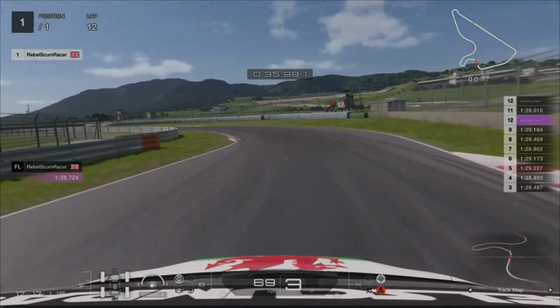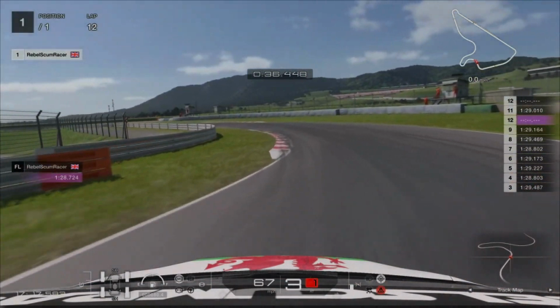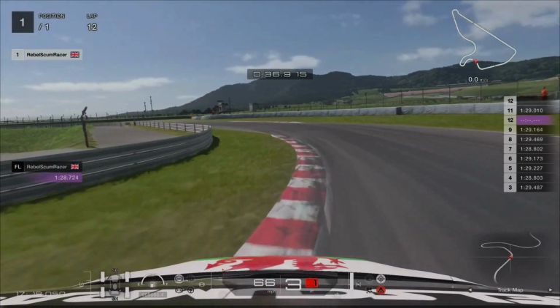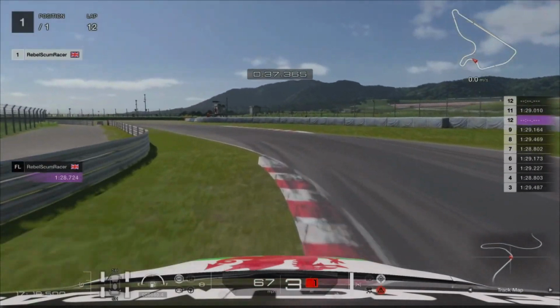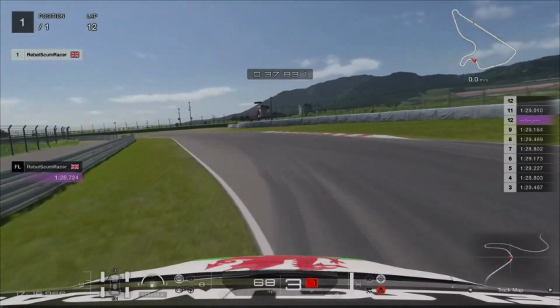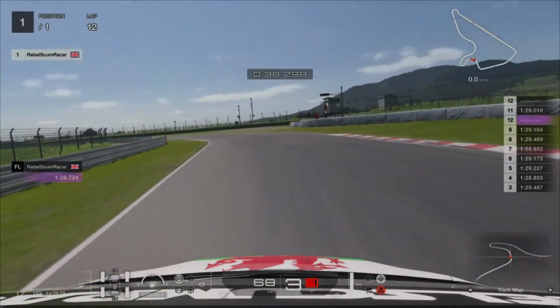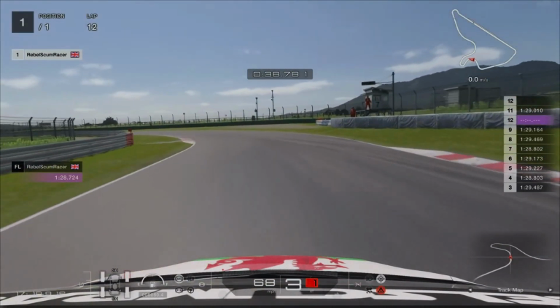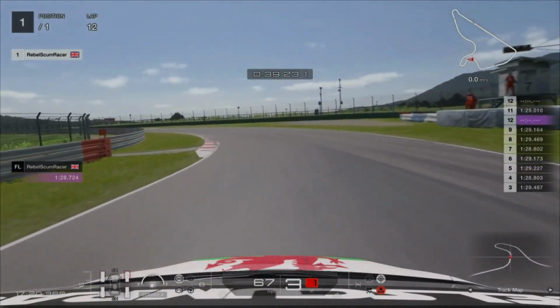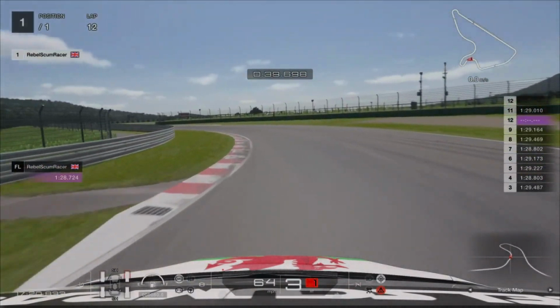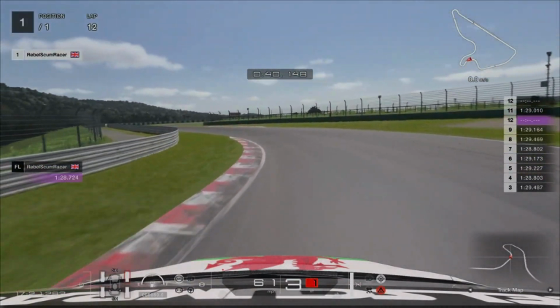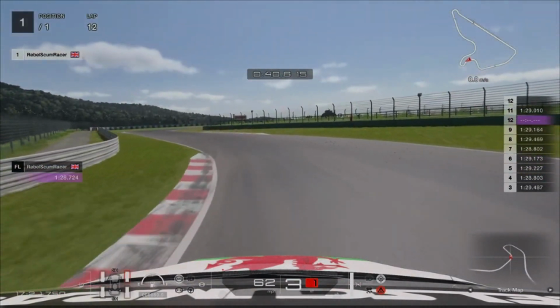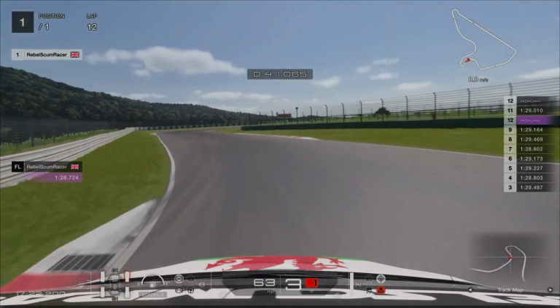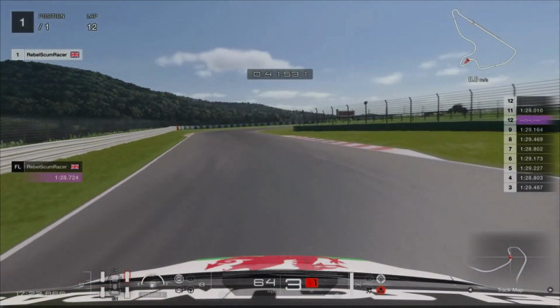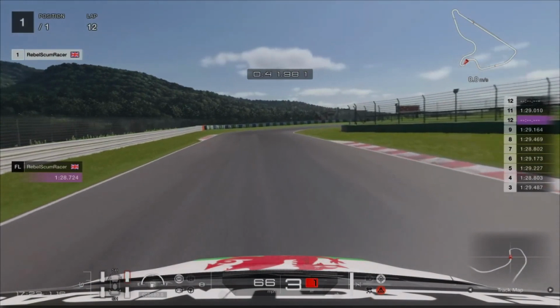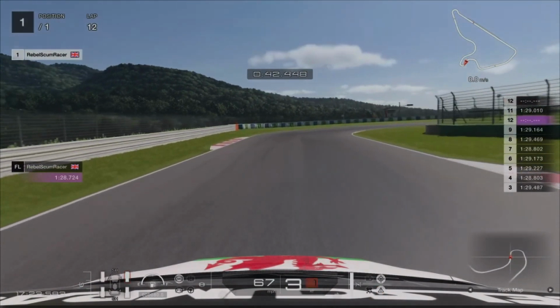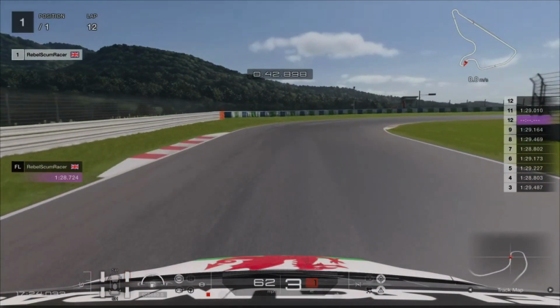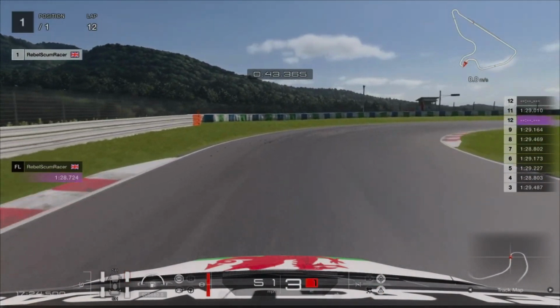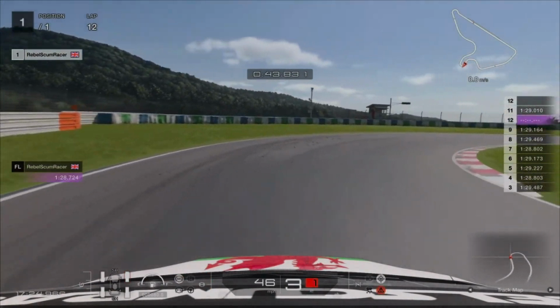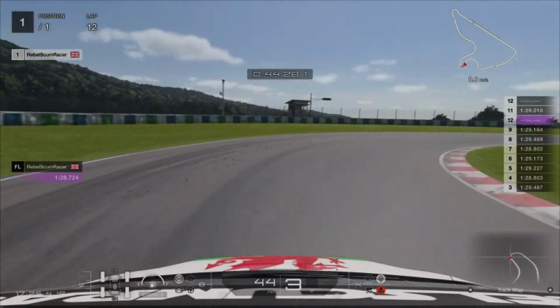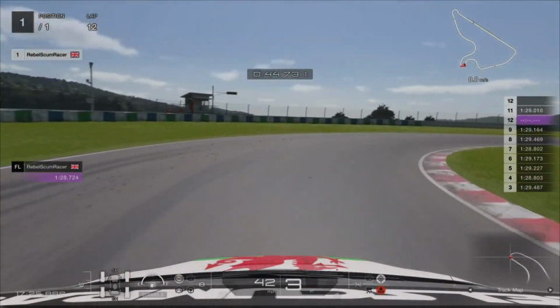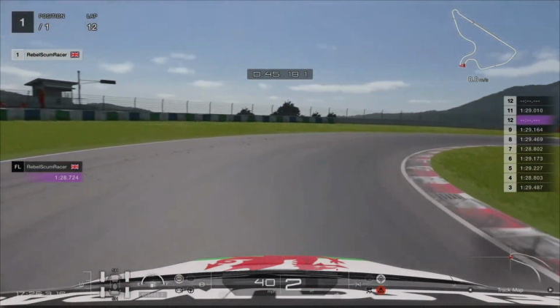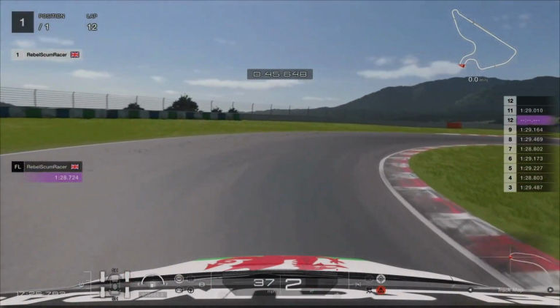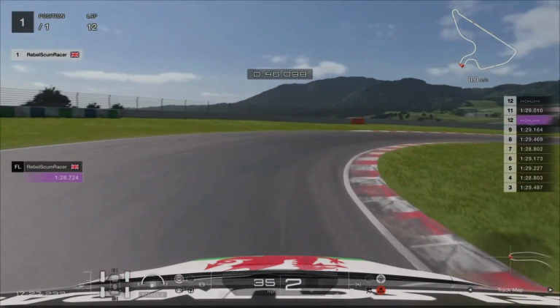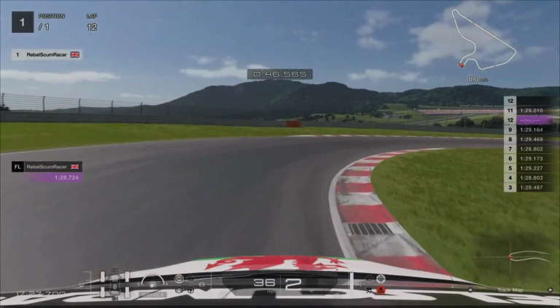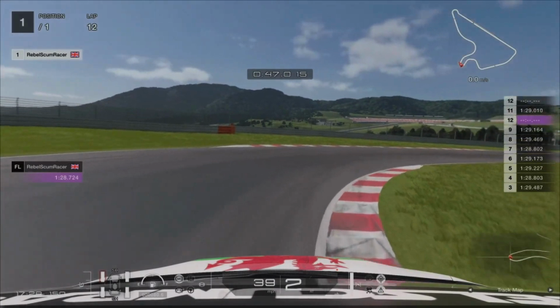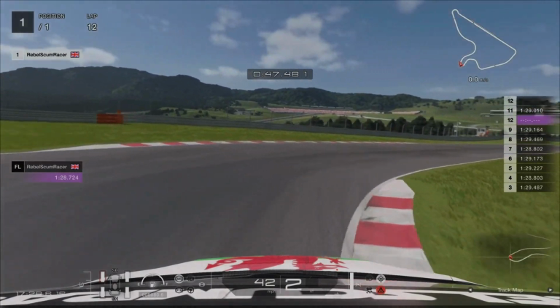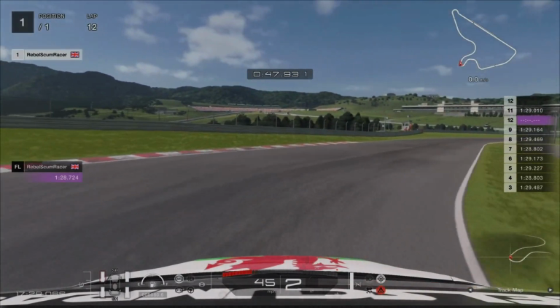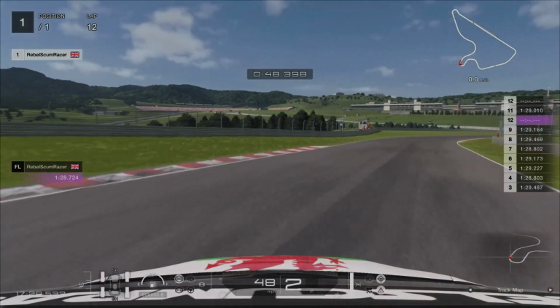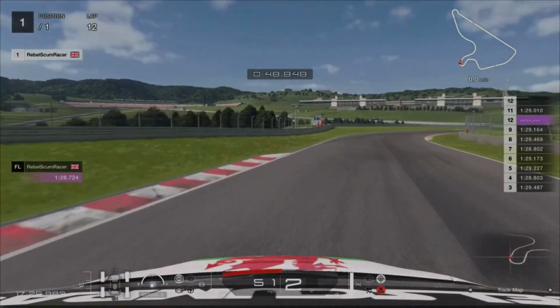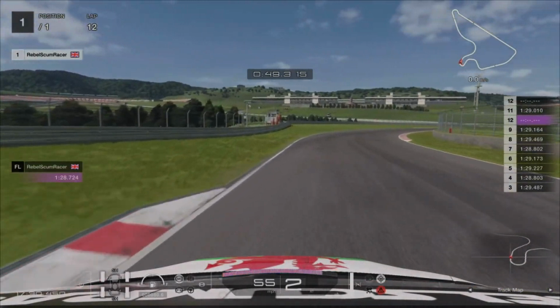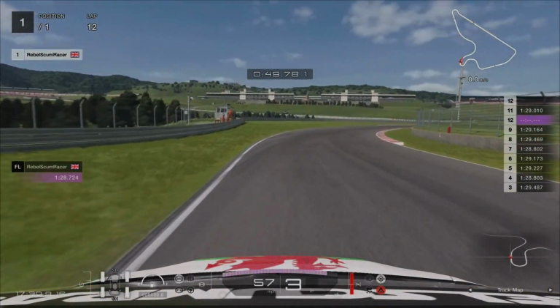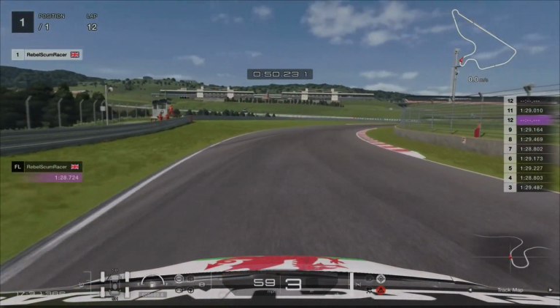With this corner I don't brake, I just ease off the throttle slightly and slowly turn in. My braking reference for the next corner is the end of the kerb on the right hand side — turning in carefully not to throw the back end out, then accelerate through.